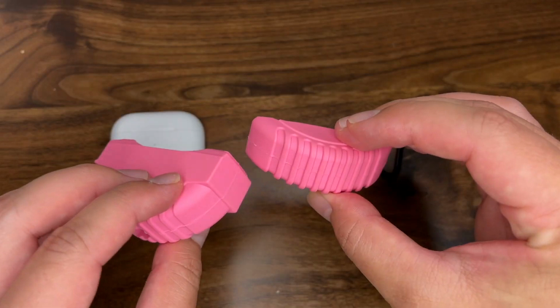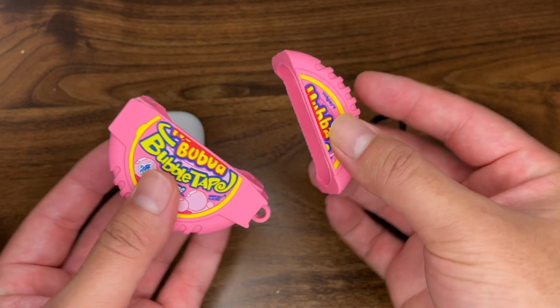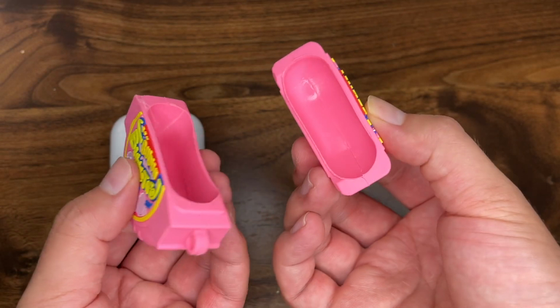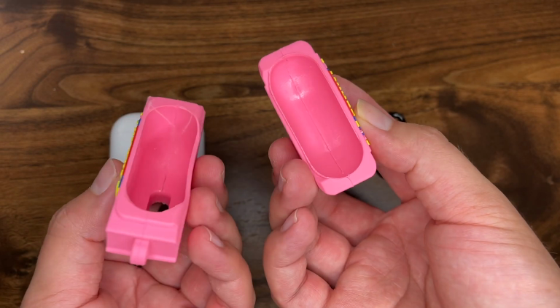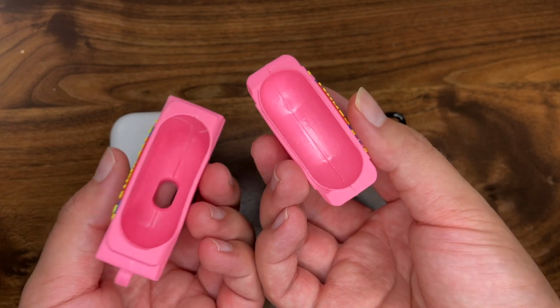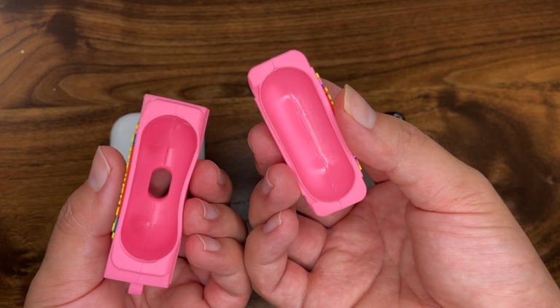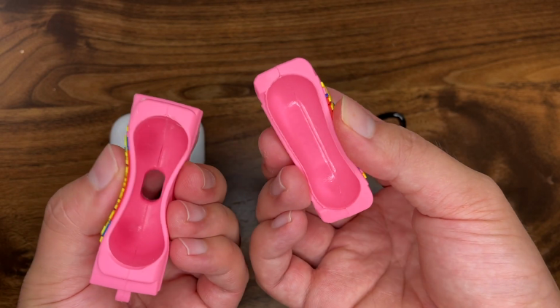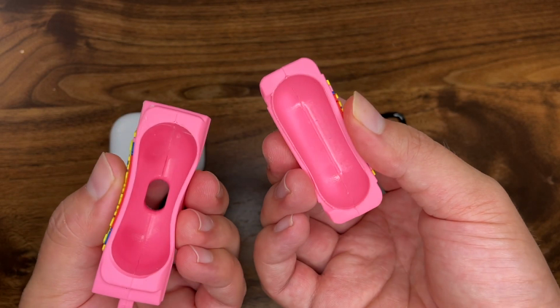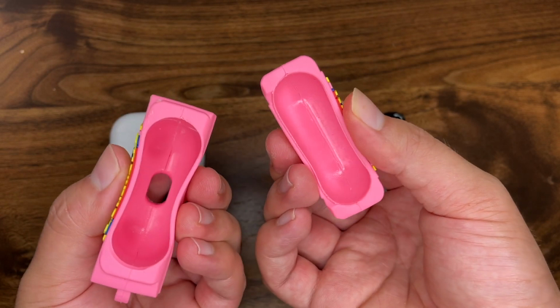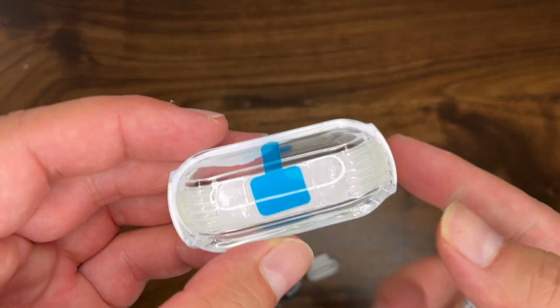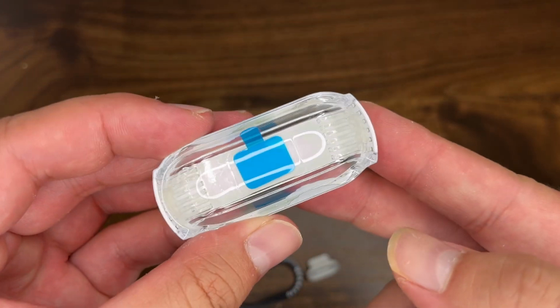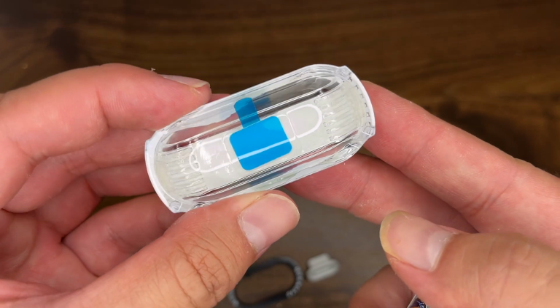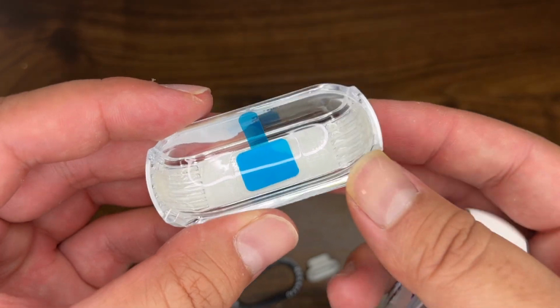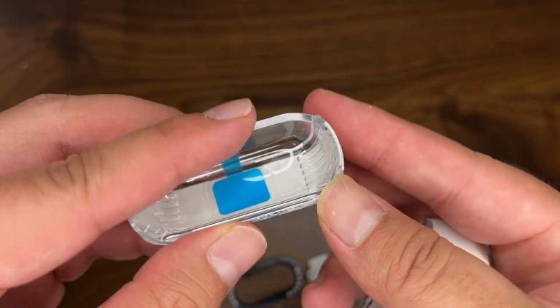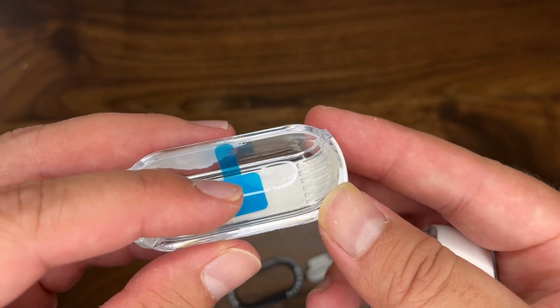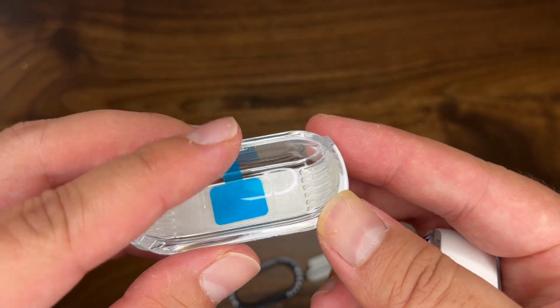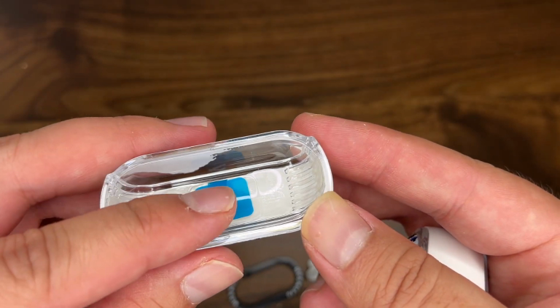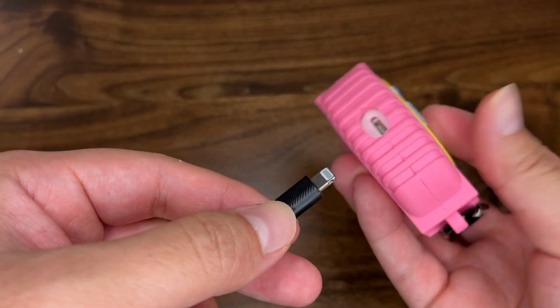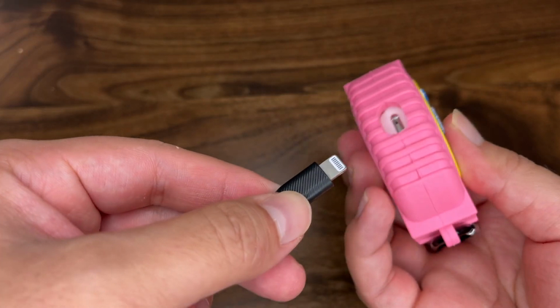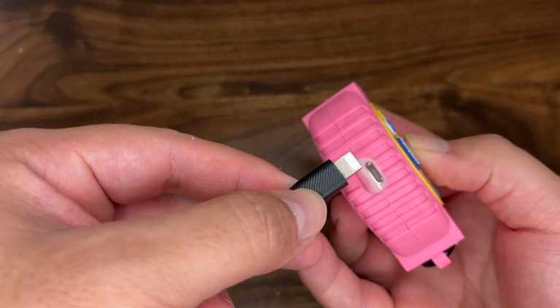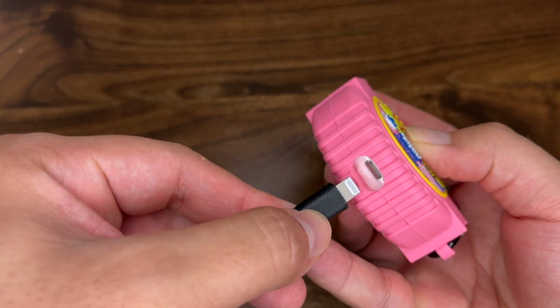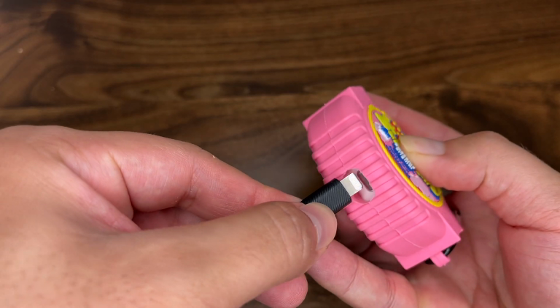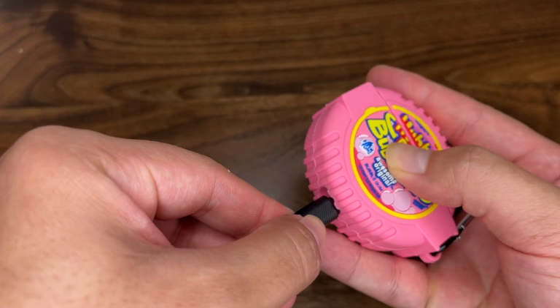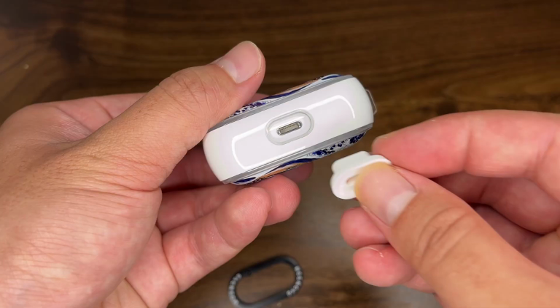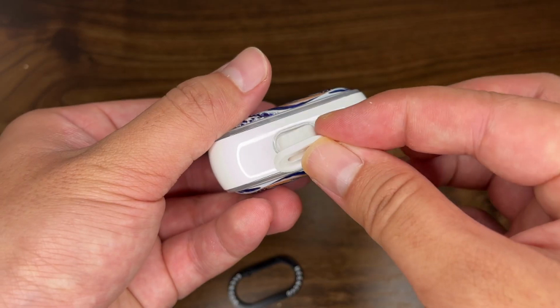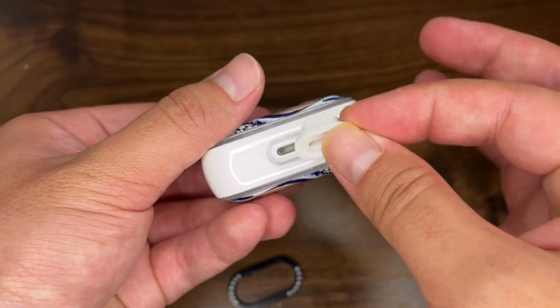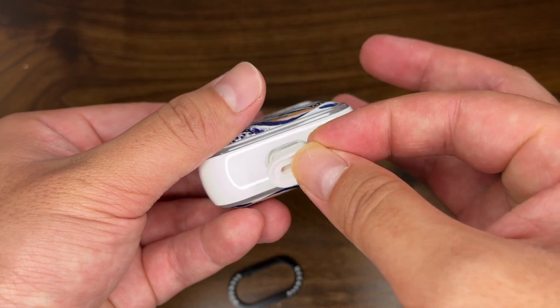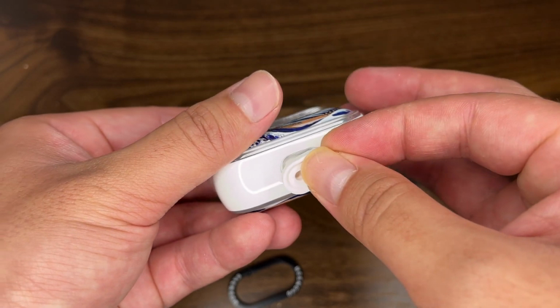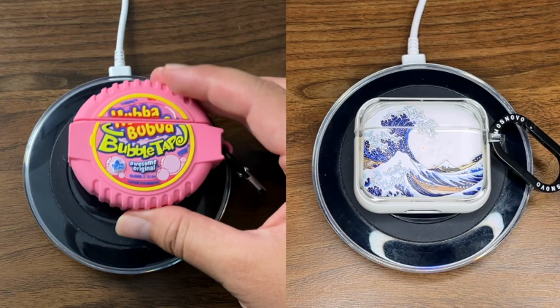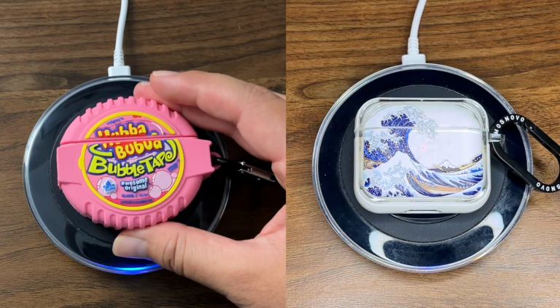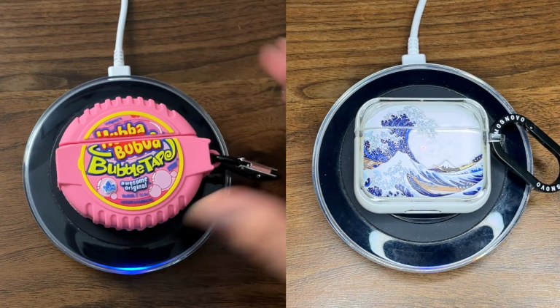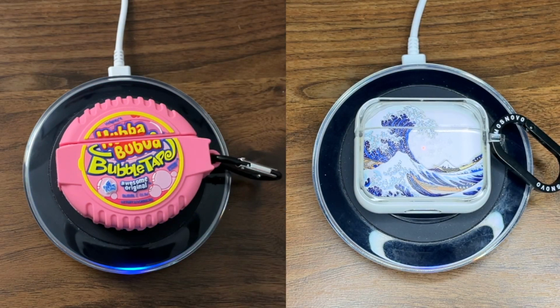The silicone case has never come off on its own, and the hard case comes with an adhesive on the top to keep it on snugly. Additionally, both also have cutouts on the bottom for cable charging and are thin enough to work with wireless chargers.